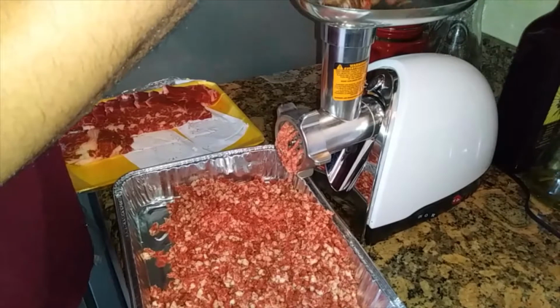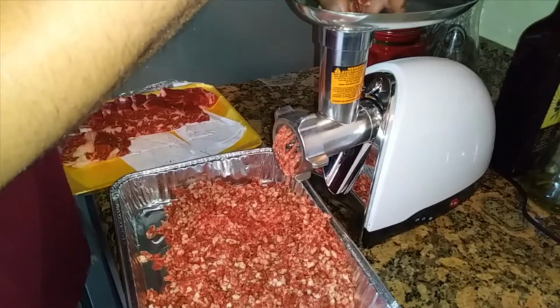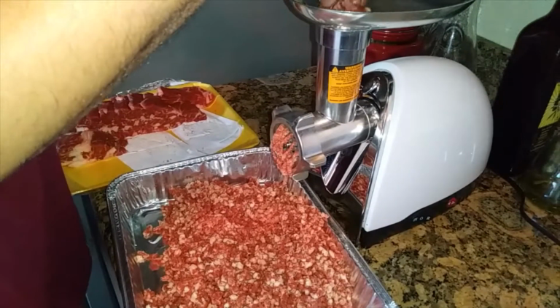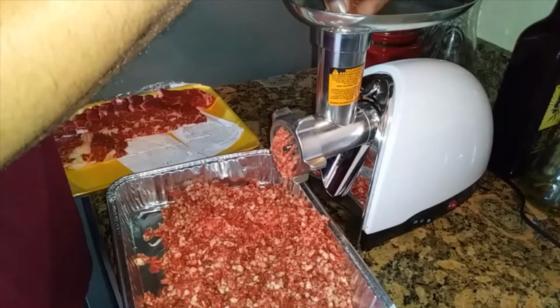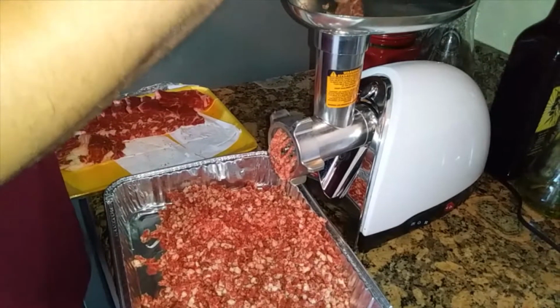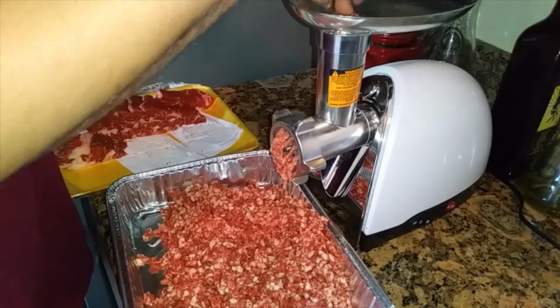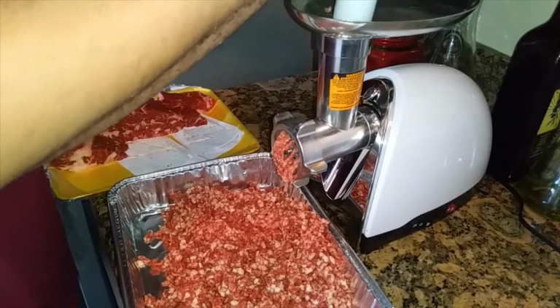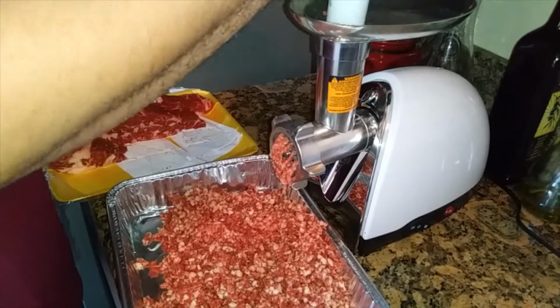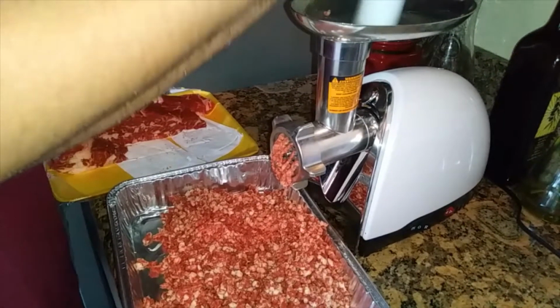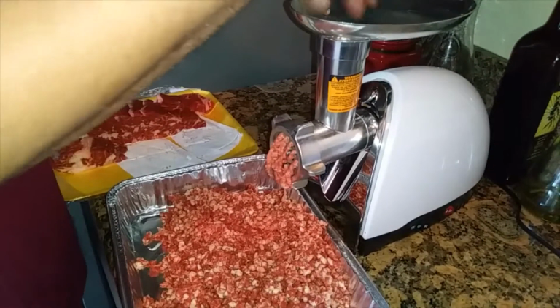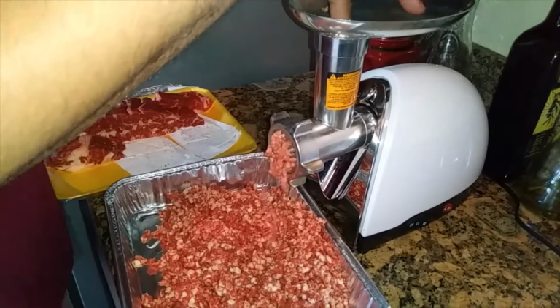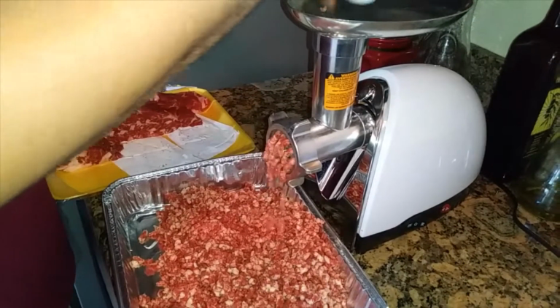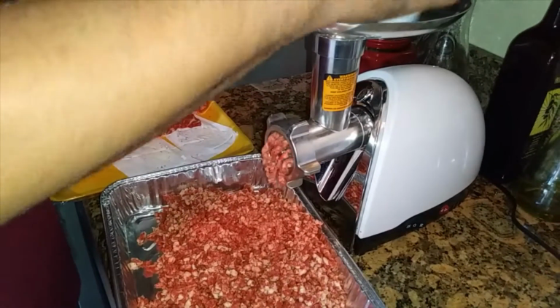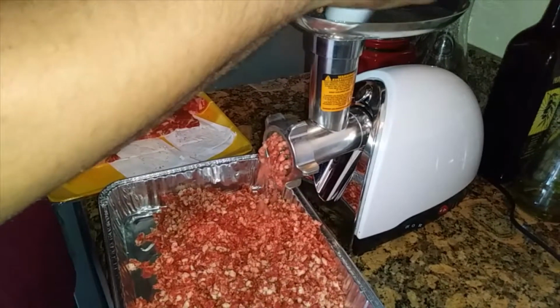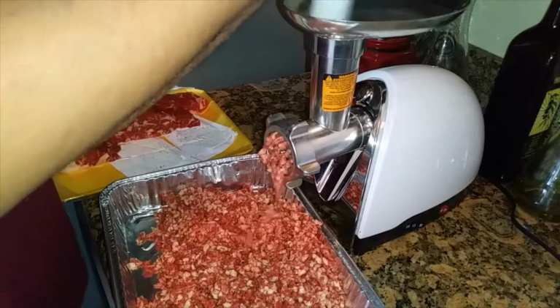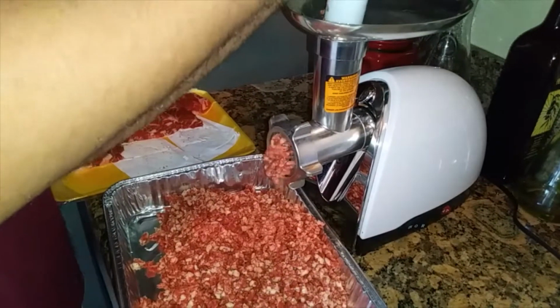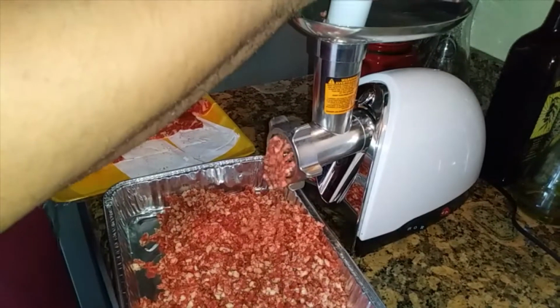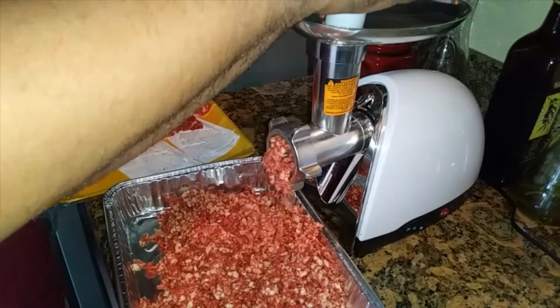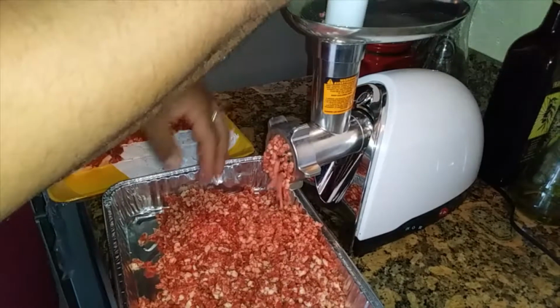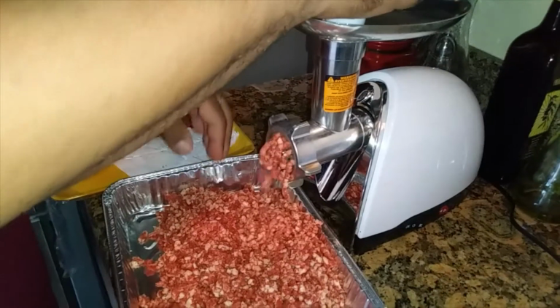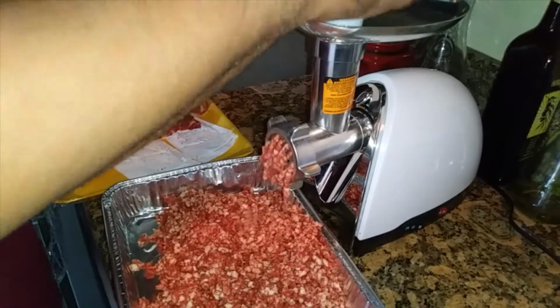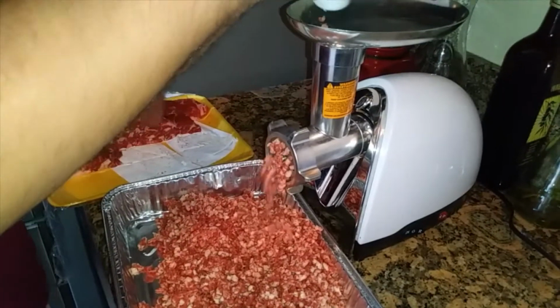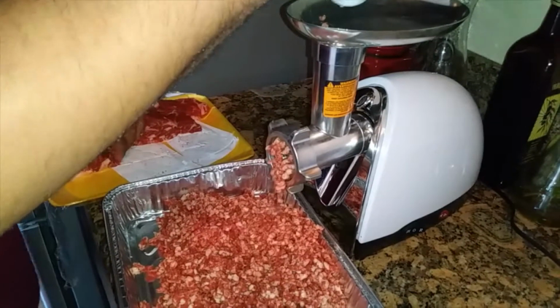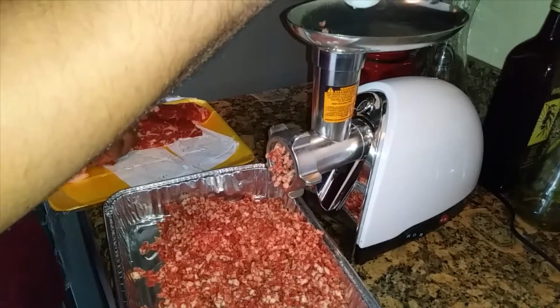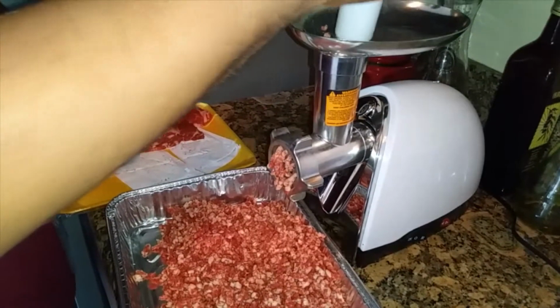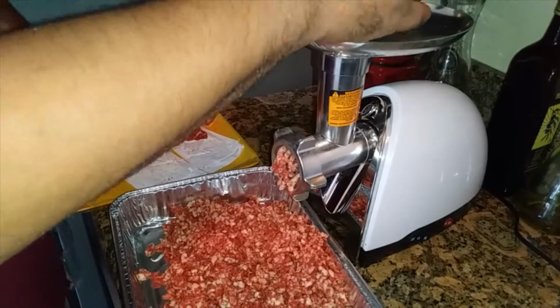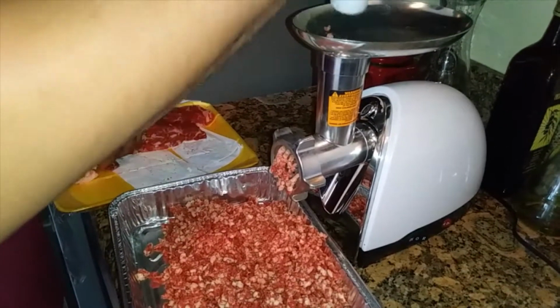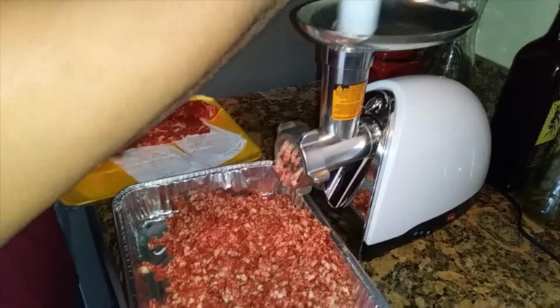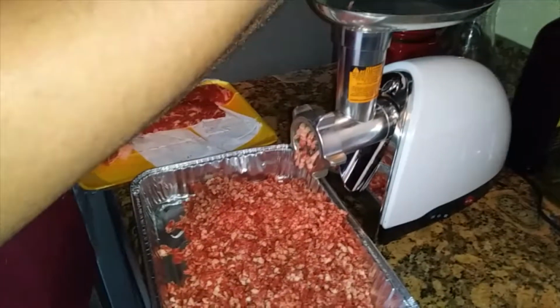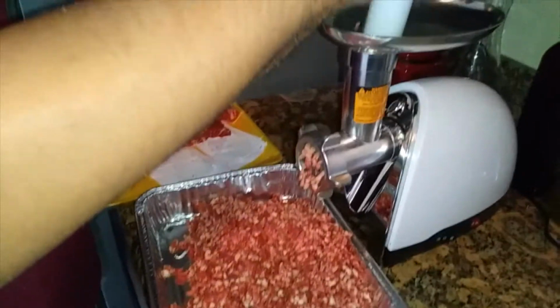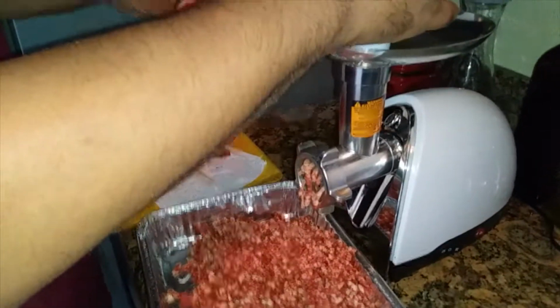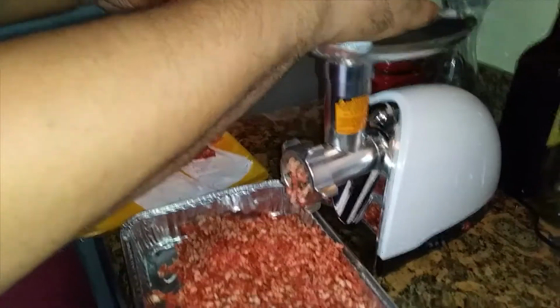I'll give you a look at what I'm going to season it with. We're going to get it seasoned up, get it nice and cold, form some patties, and start them on the grill.